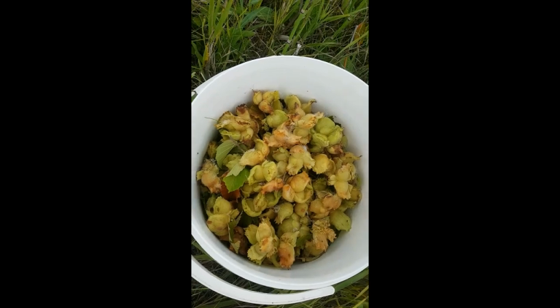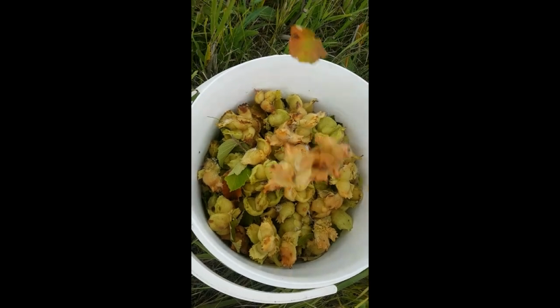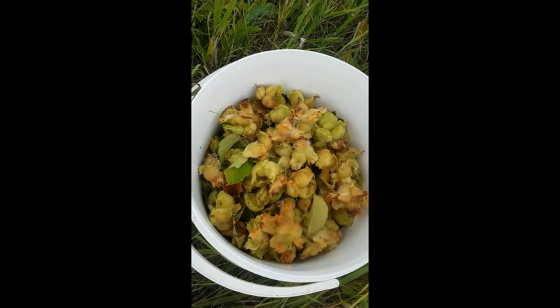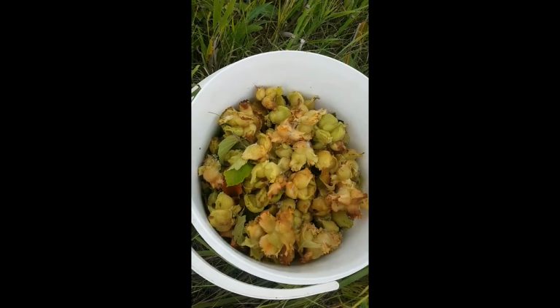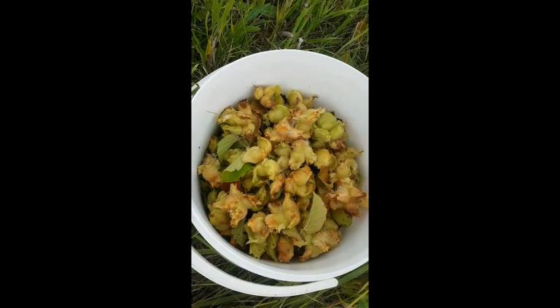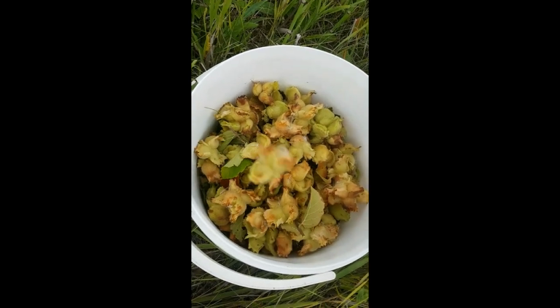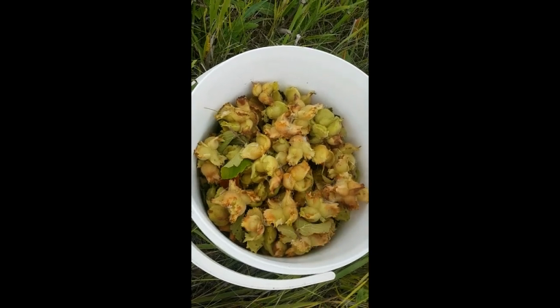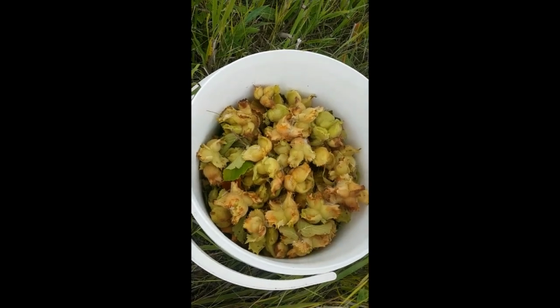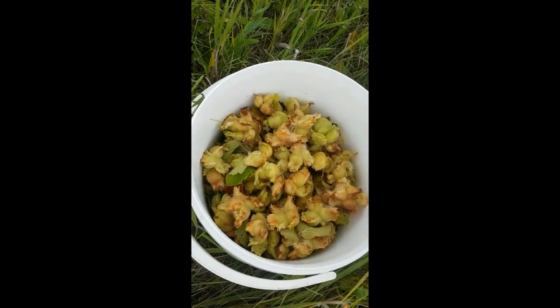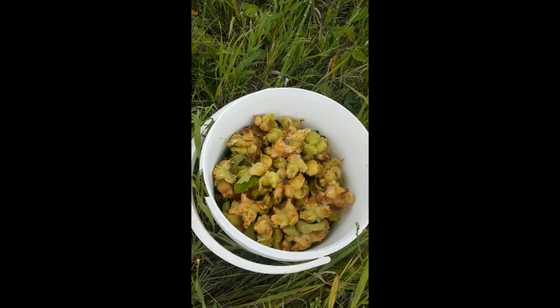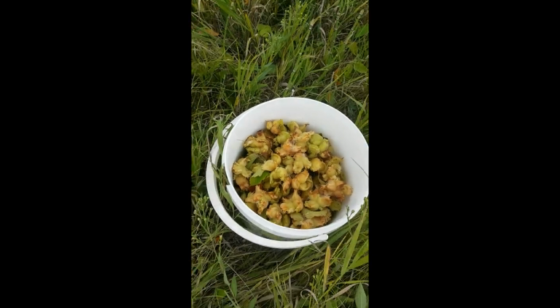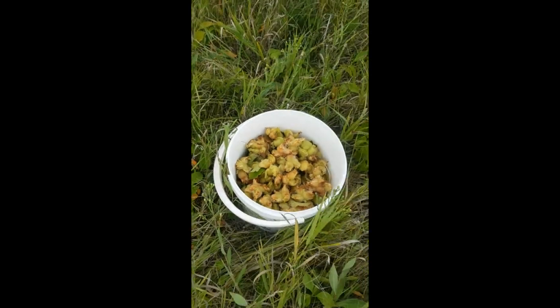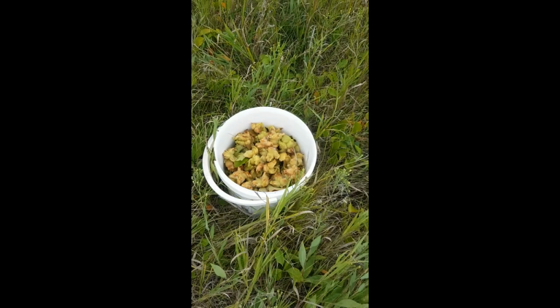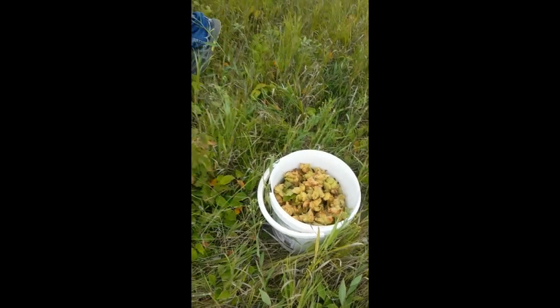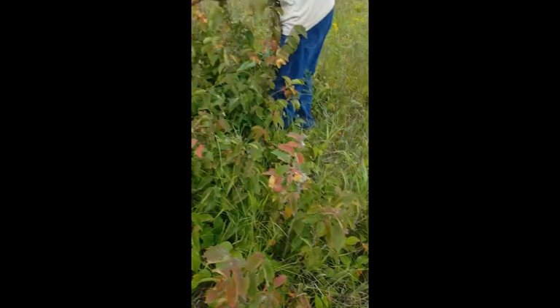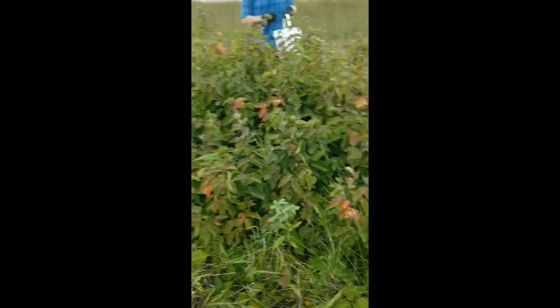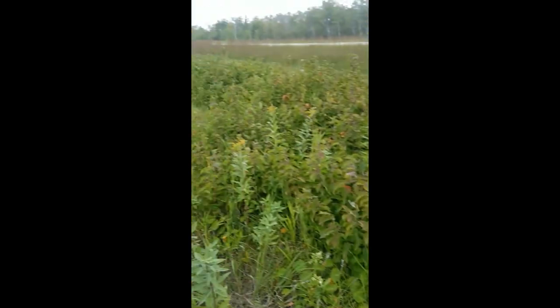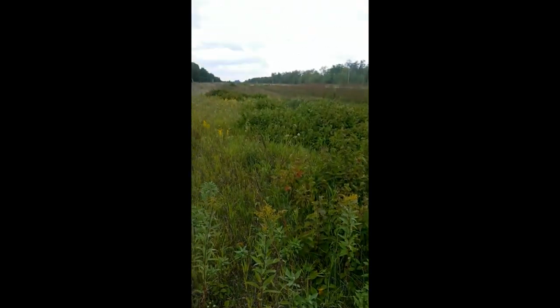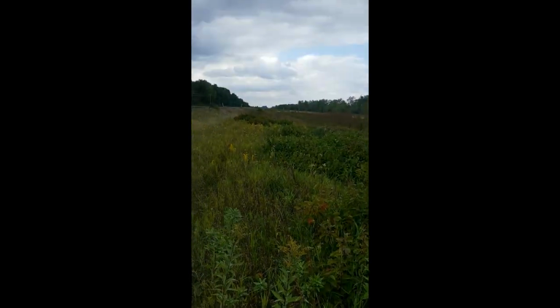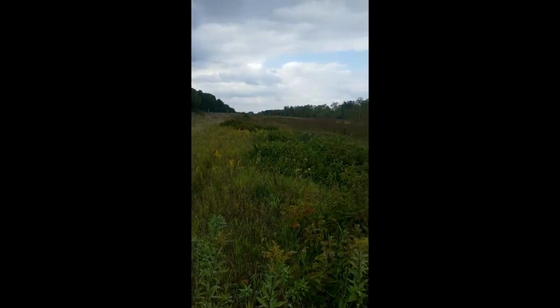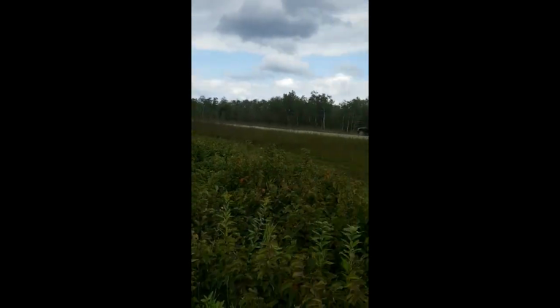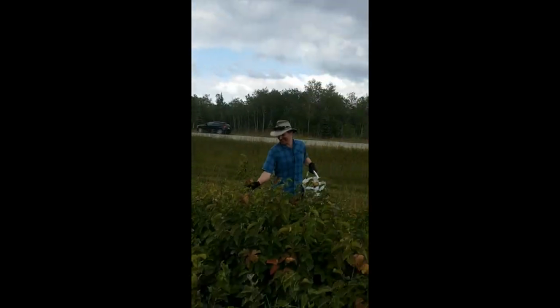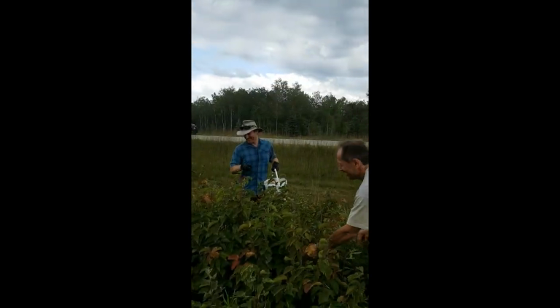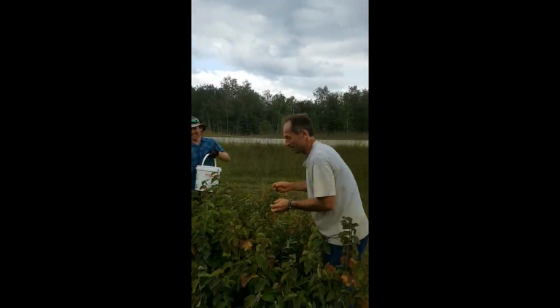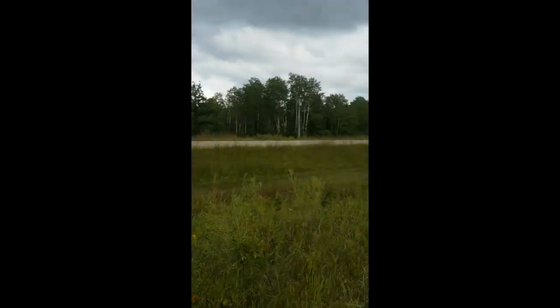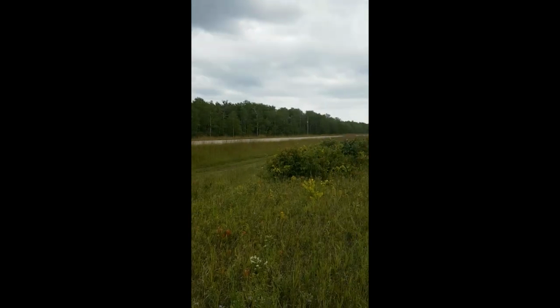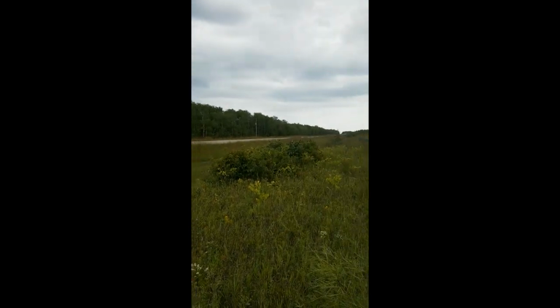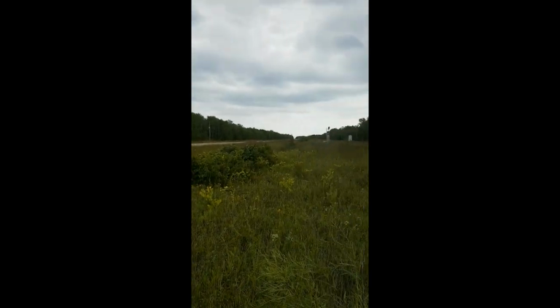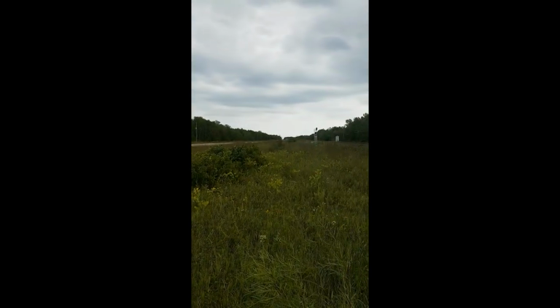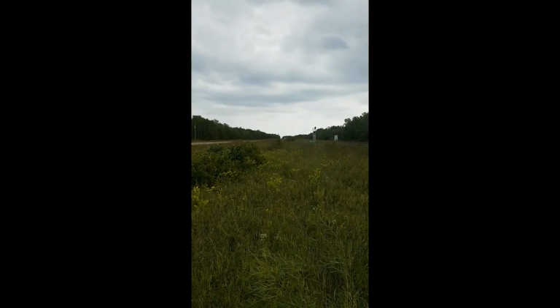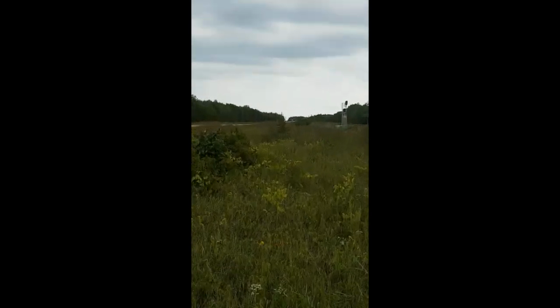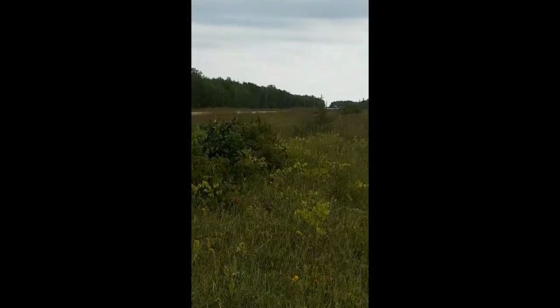Wild. No chemicals, no nothing. Straight from the land. We're all ecstatic here. Look at this - abundance.